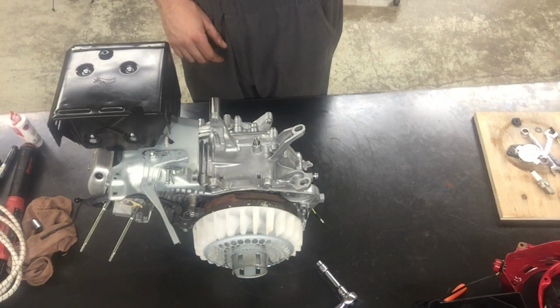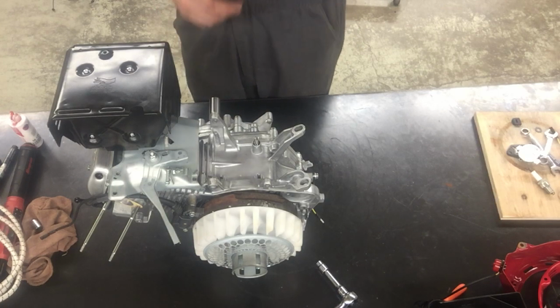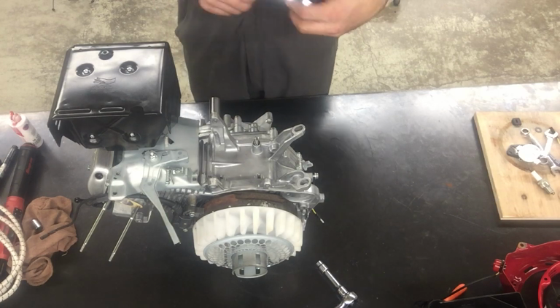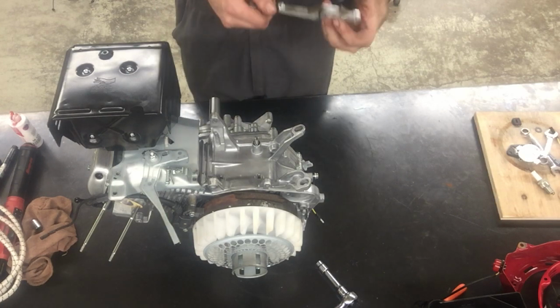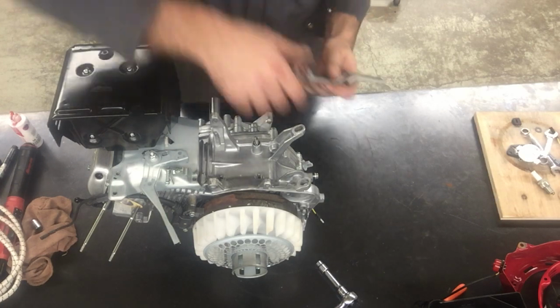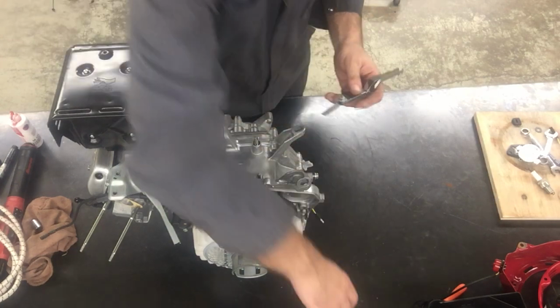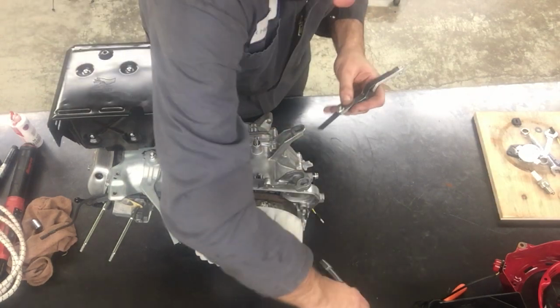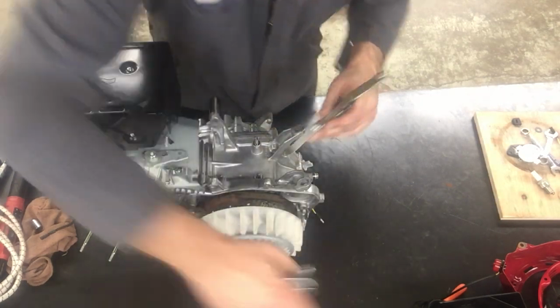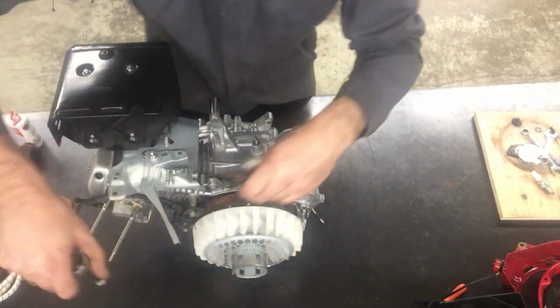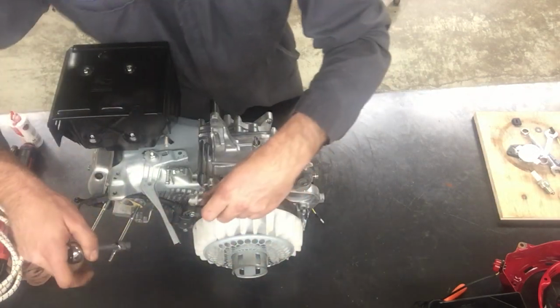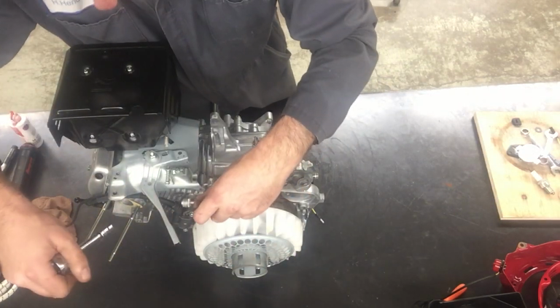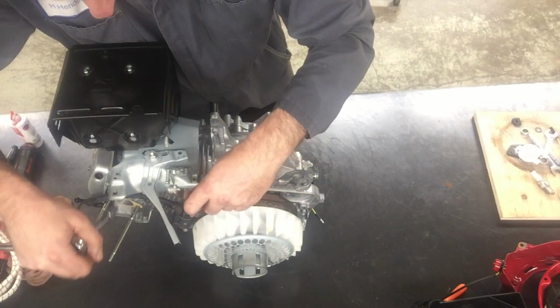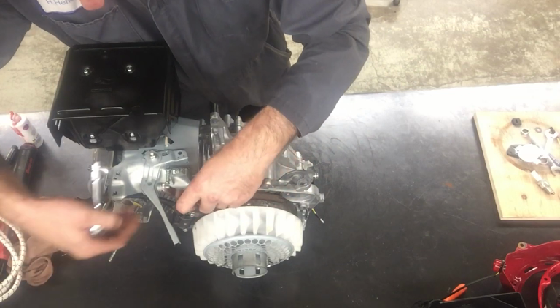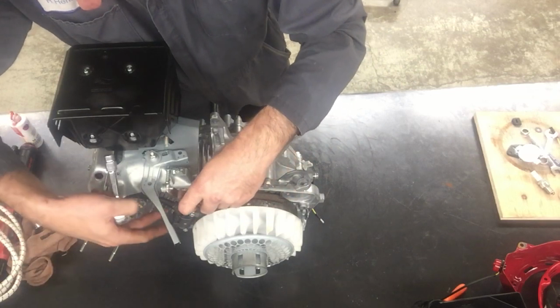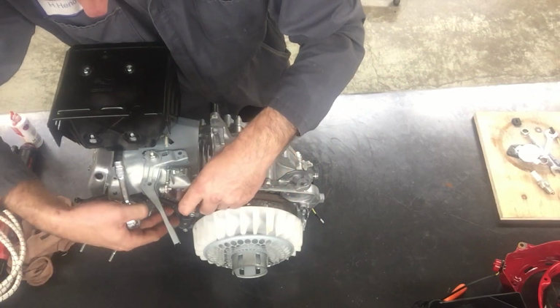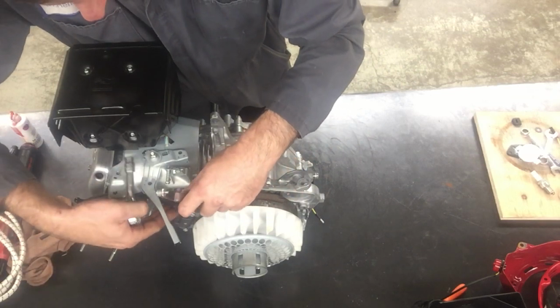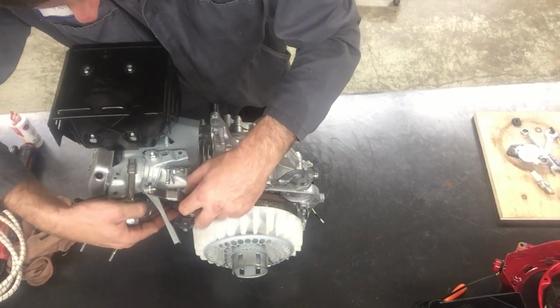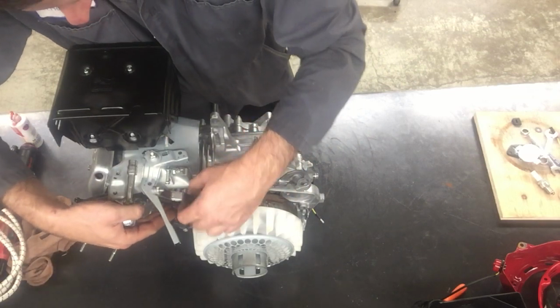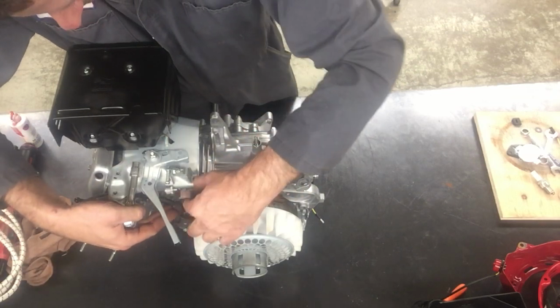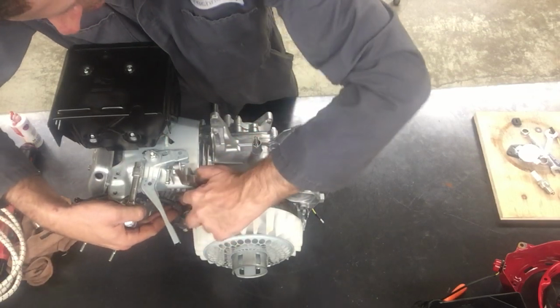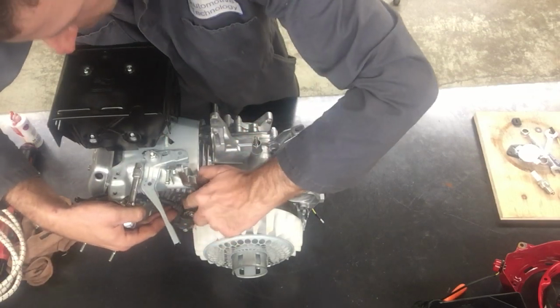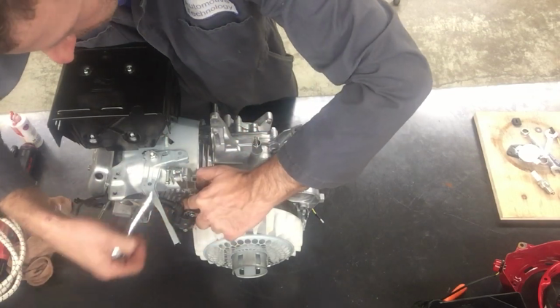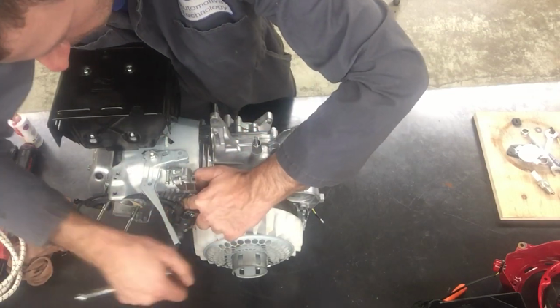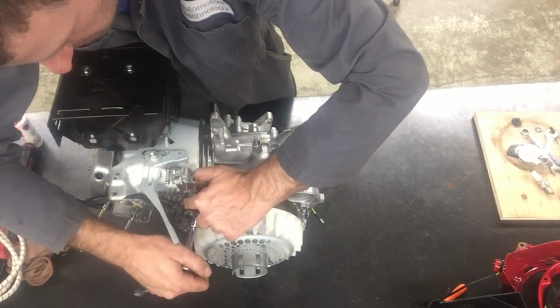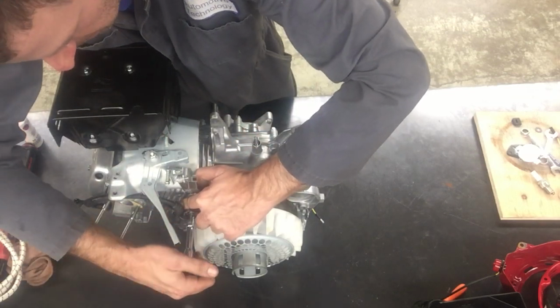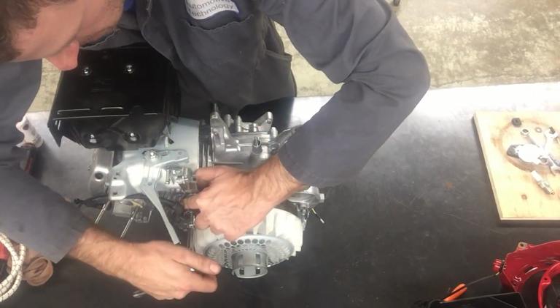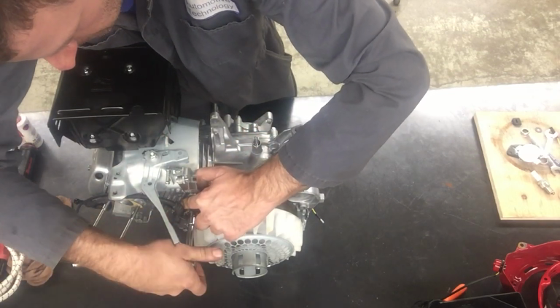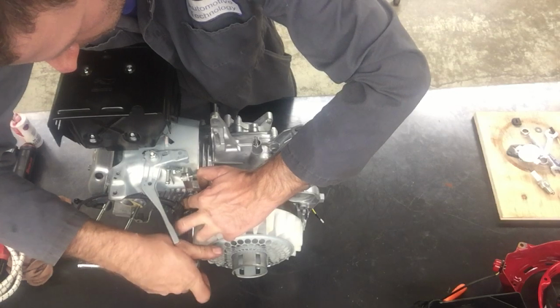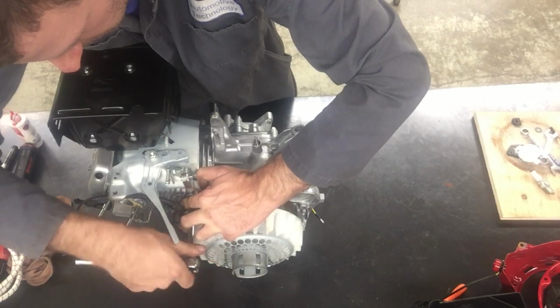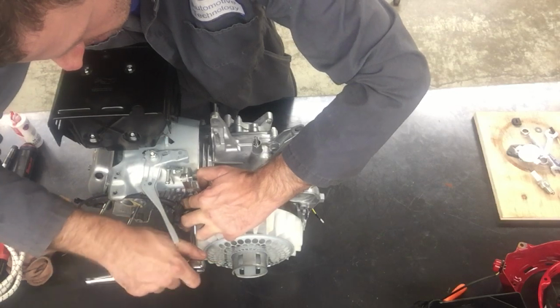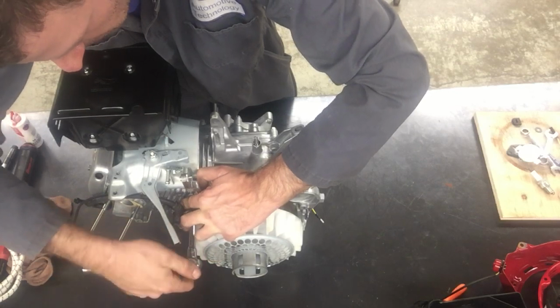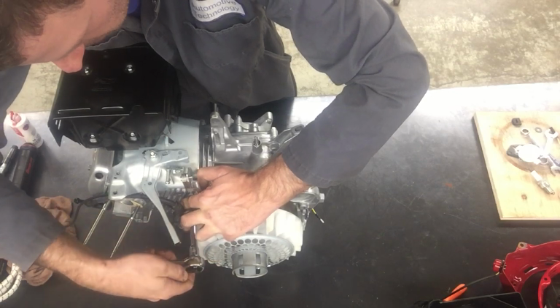This is pretty important. I'm going to put the feeler gauge in place, push the coil down against the feeler gauge, and then snug up the bolt.